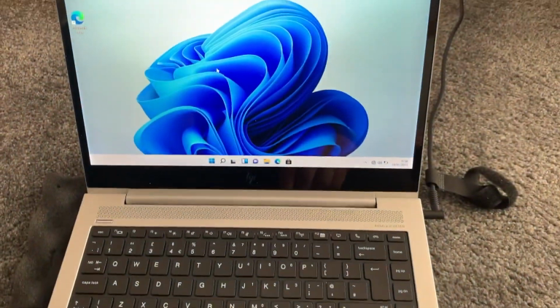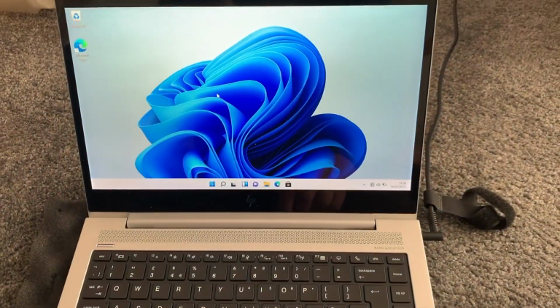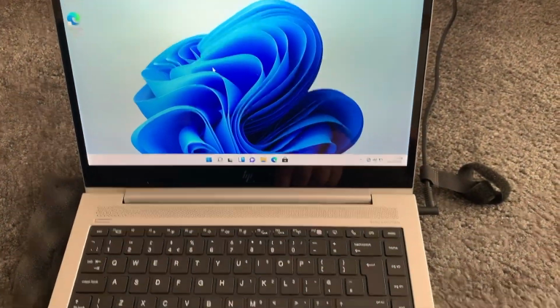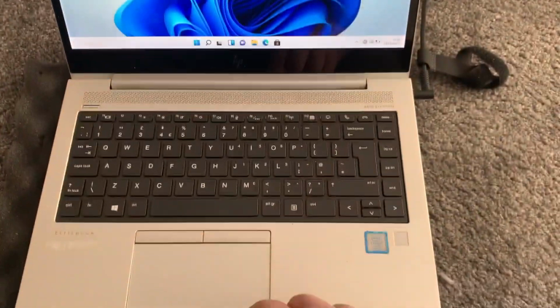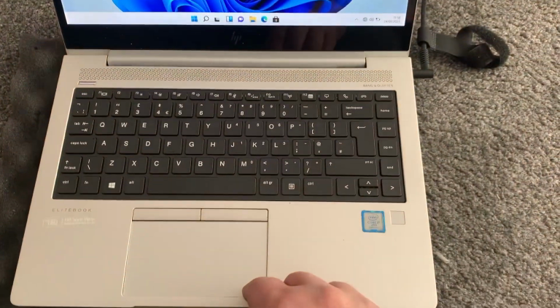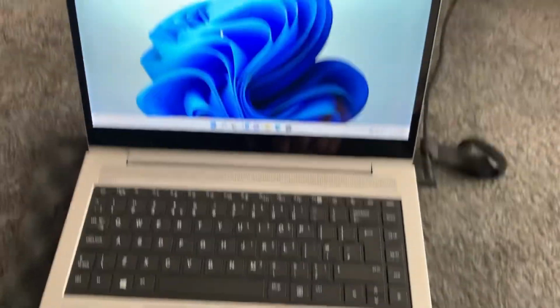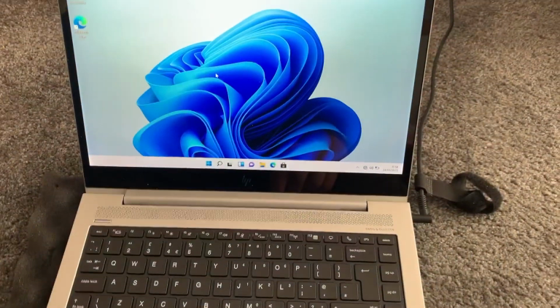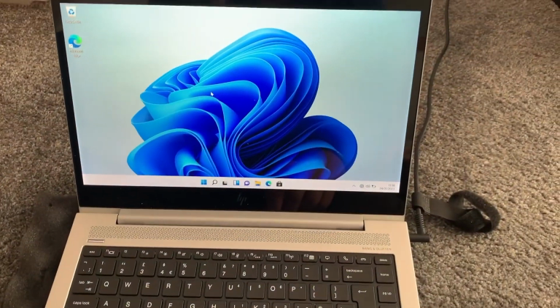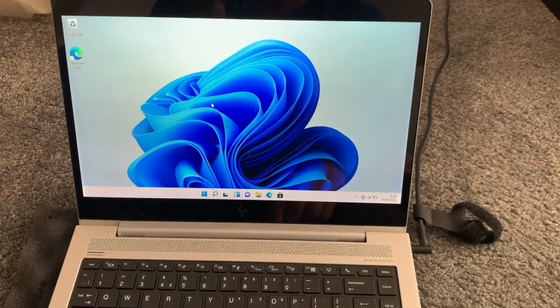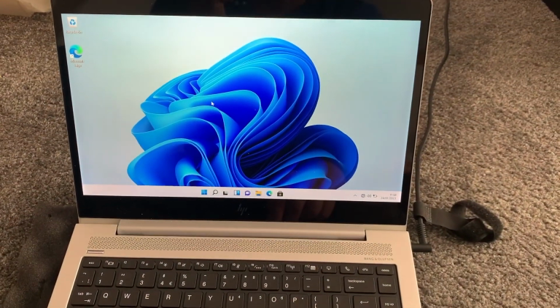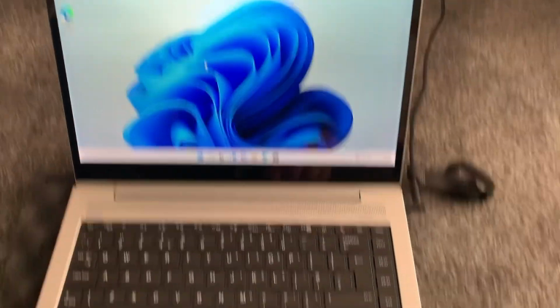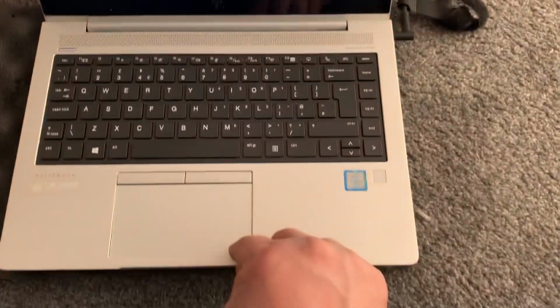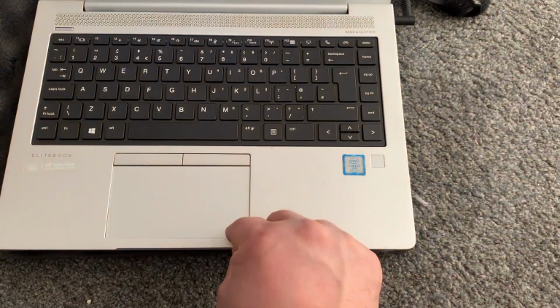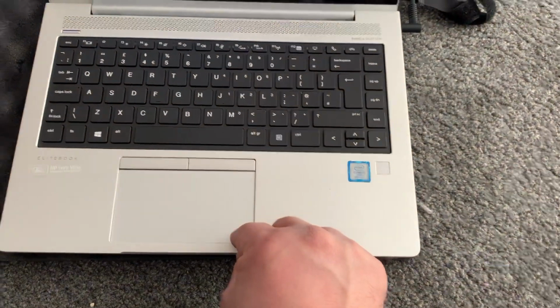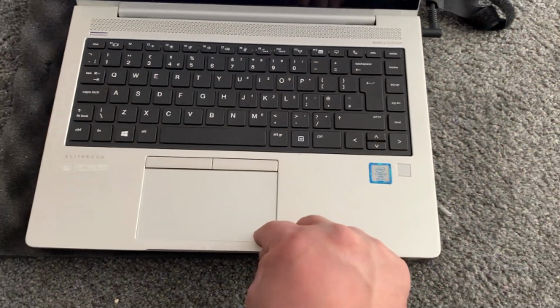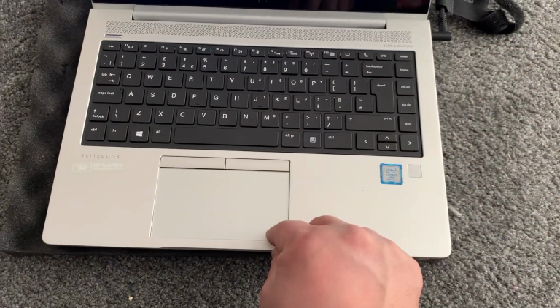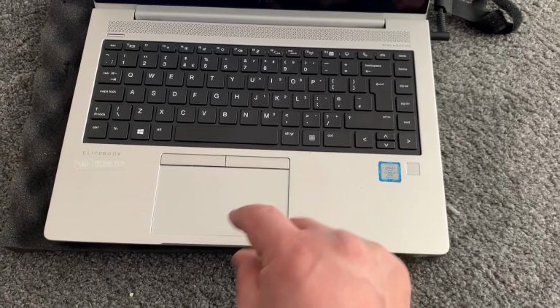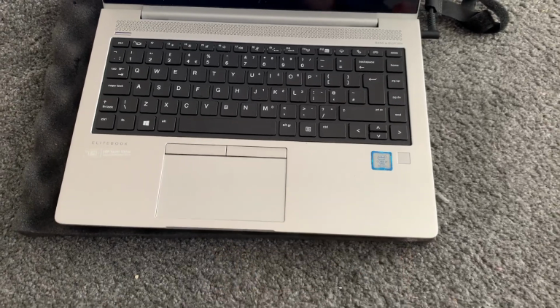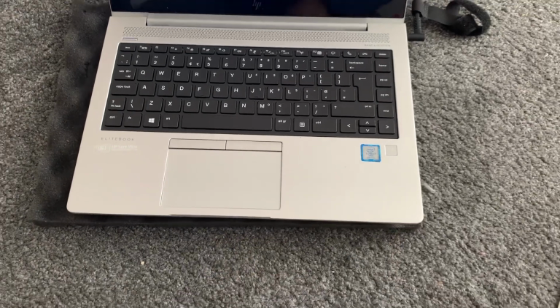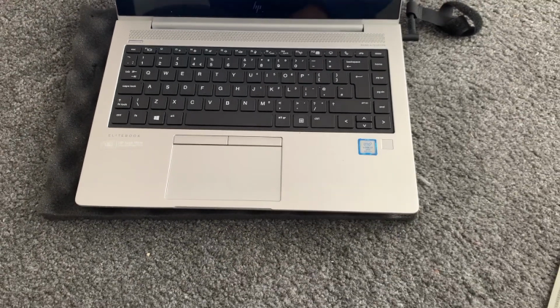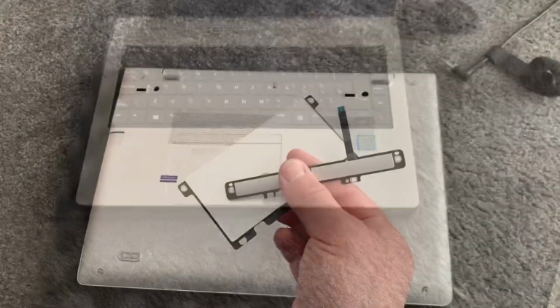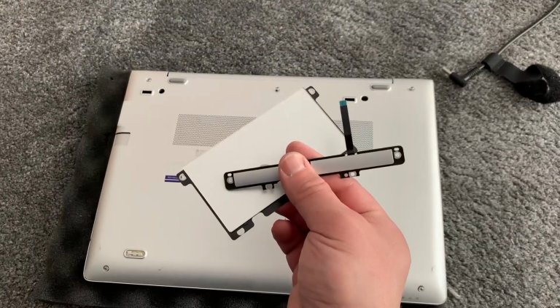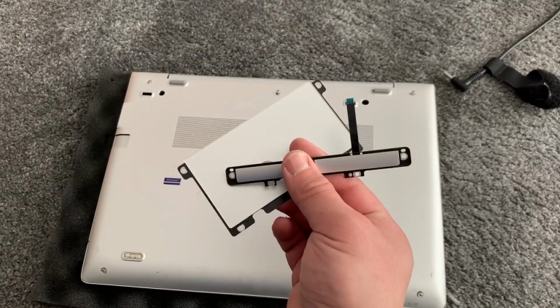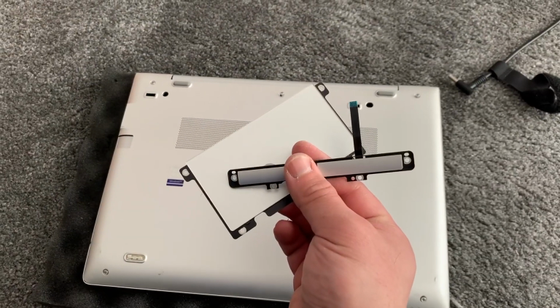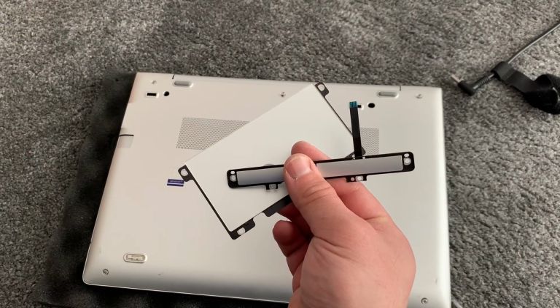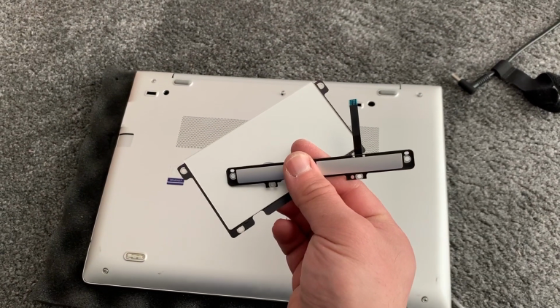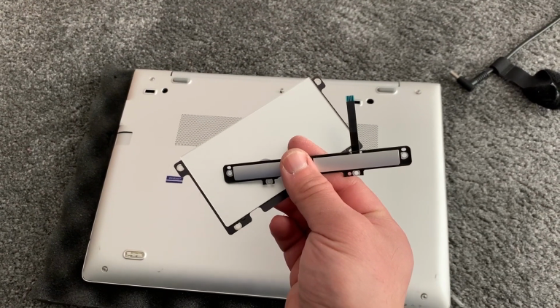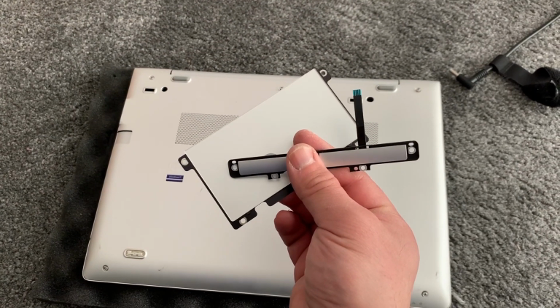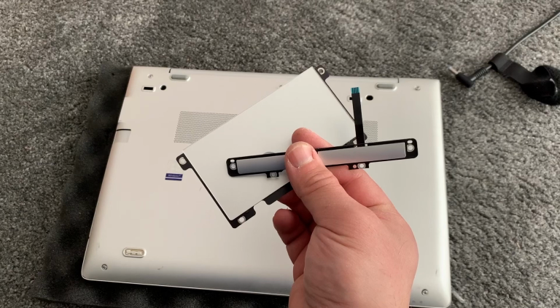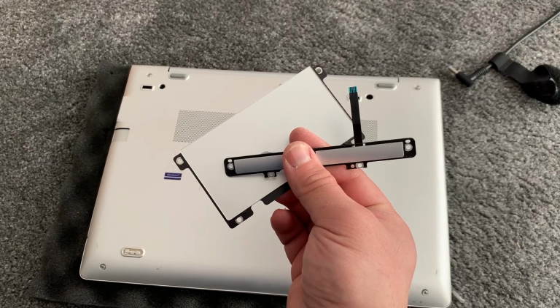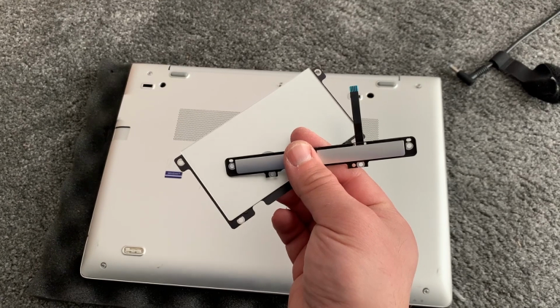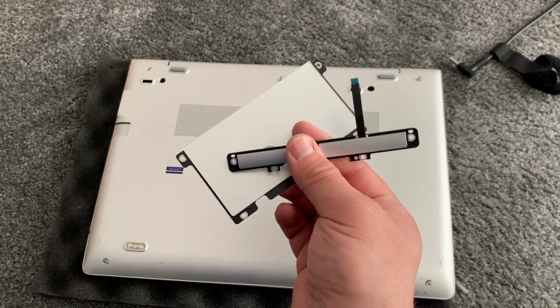Stay tuned and I'll show you how to replace this. By the way, this keyboard is not original. Here in my hand is the replacement touchpad with the buttons.